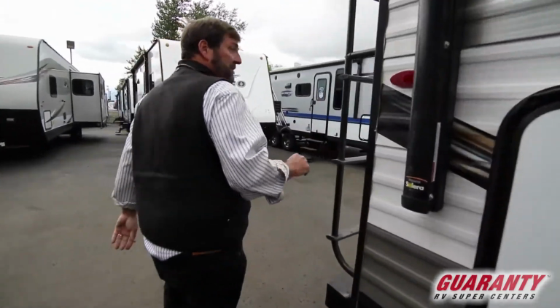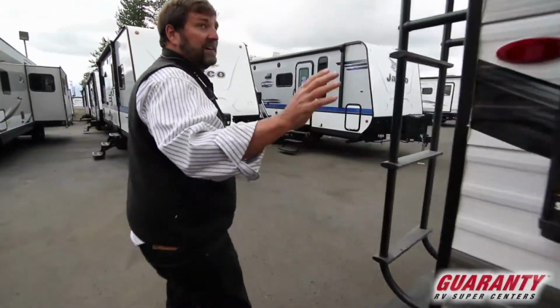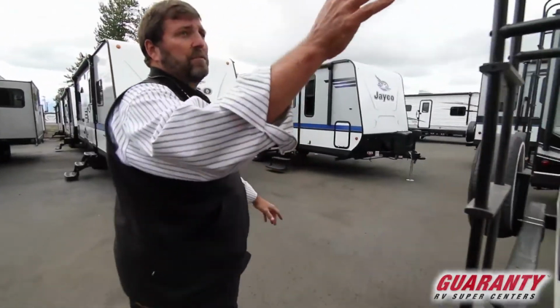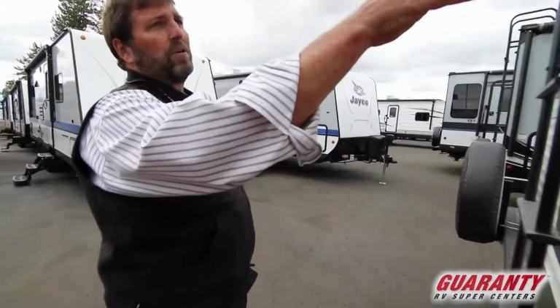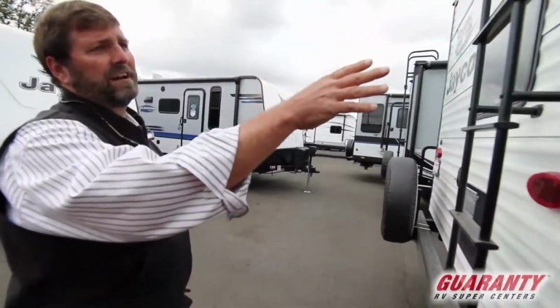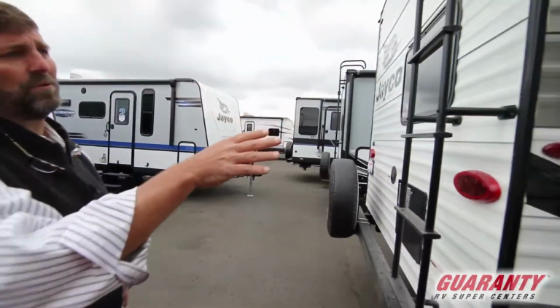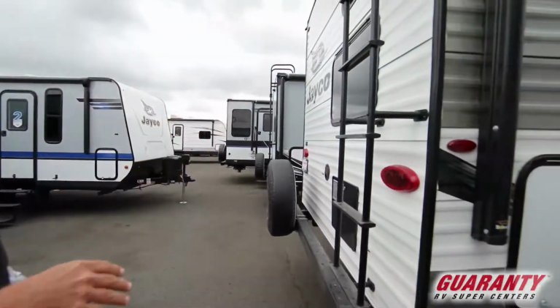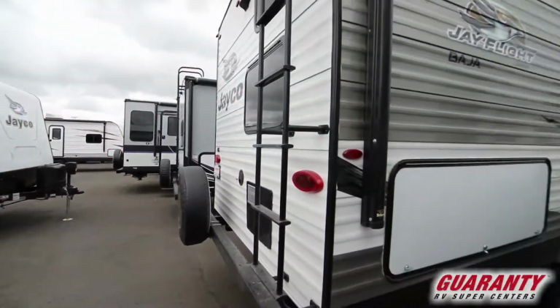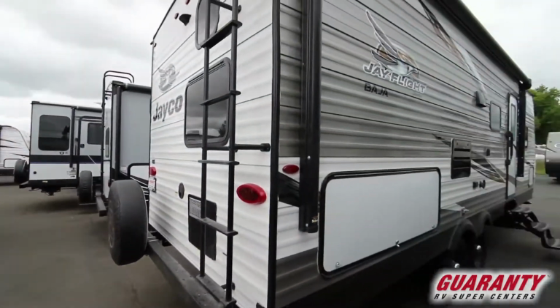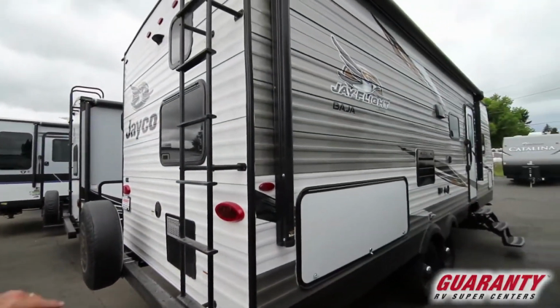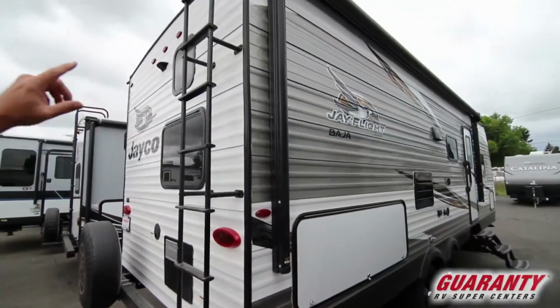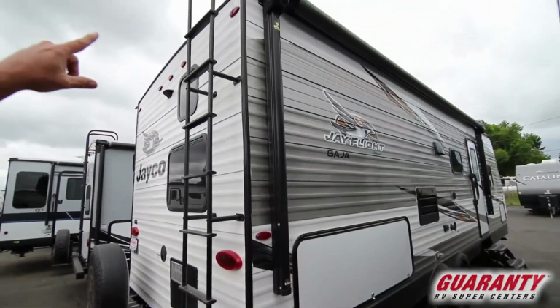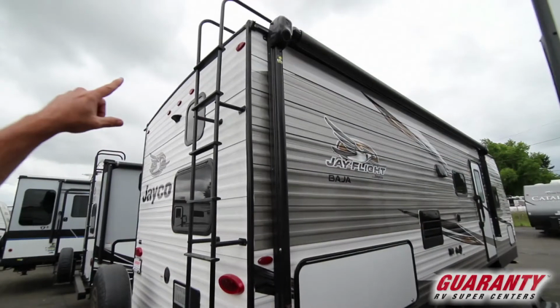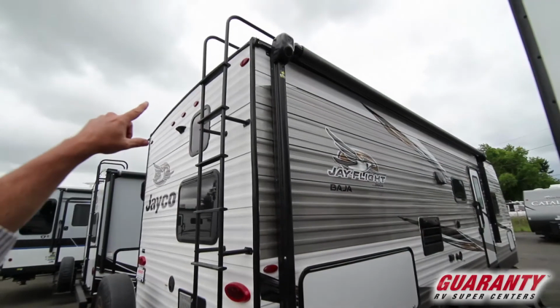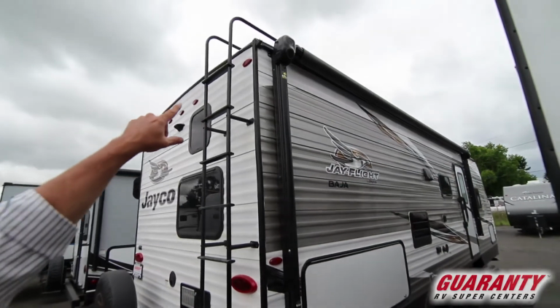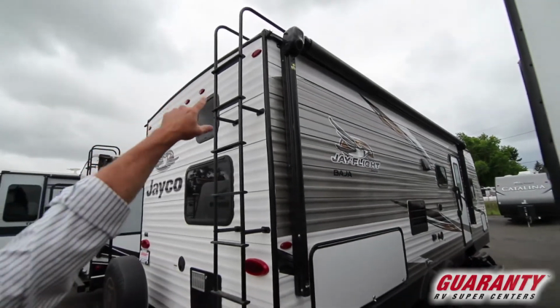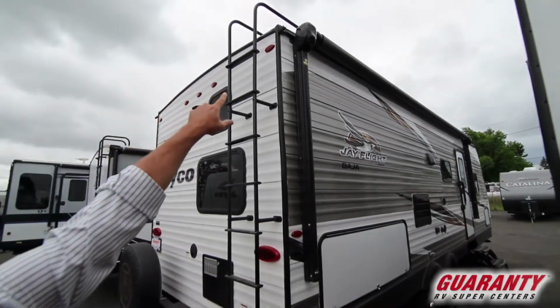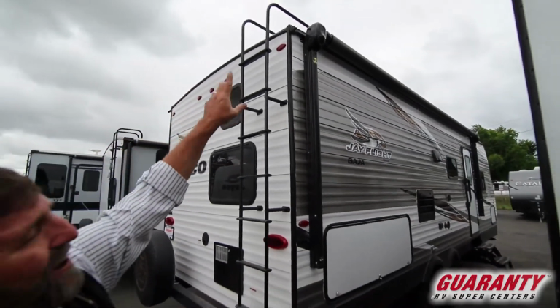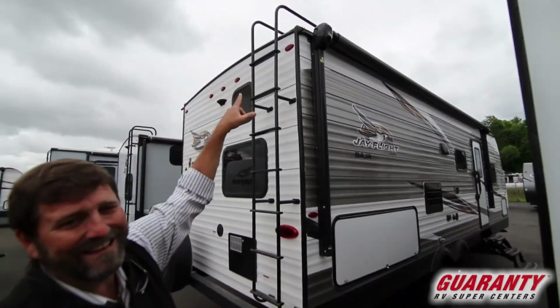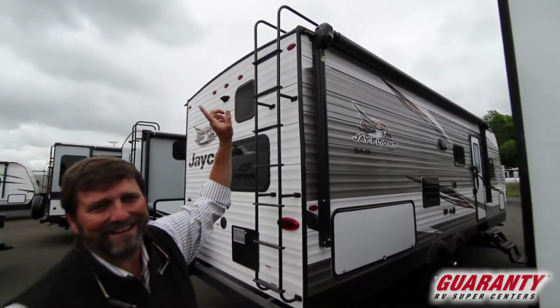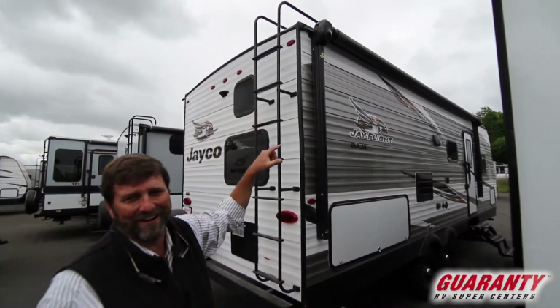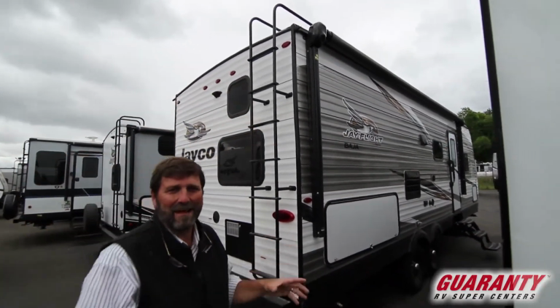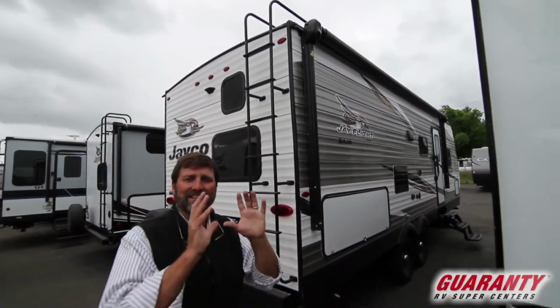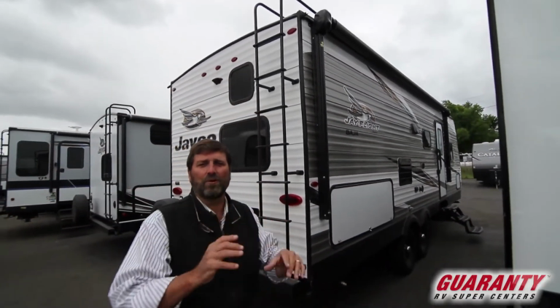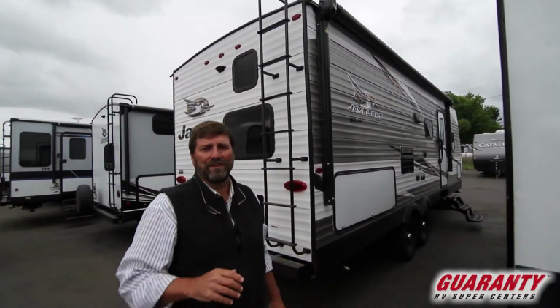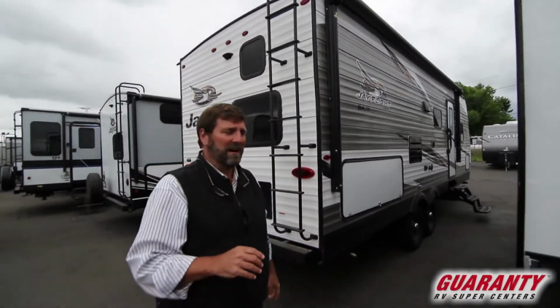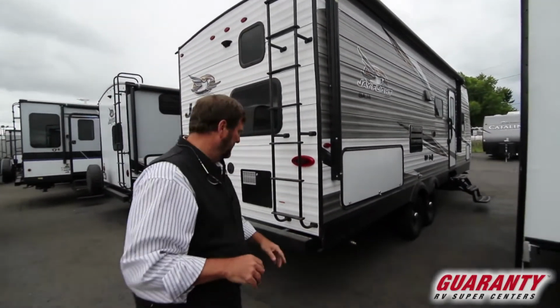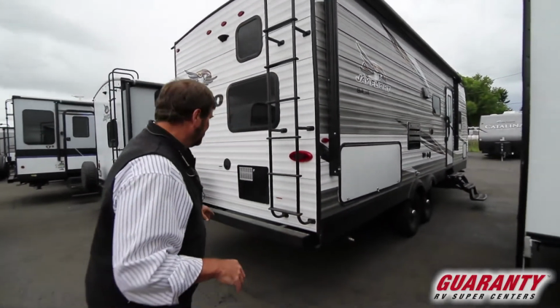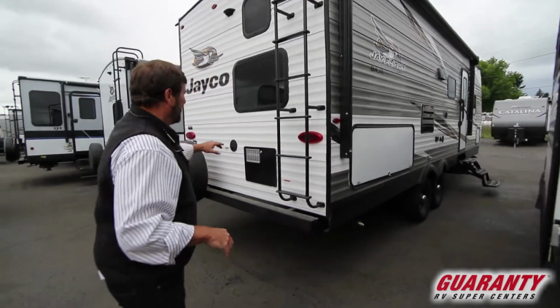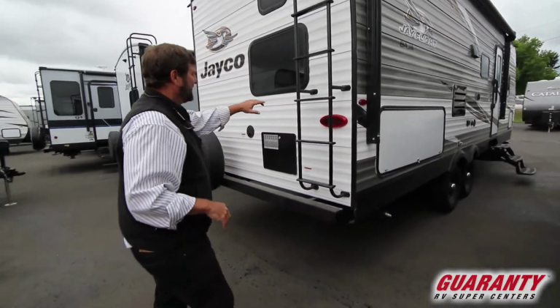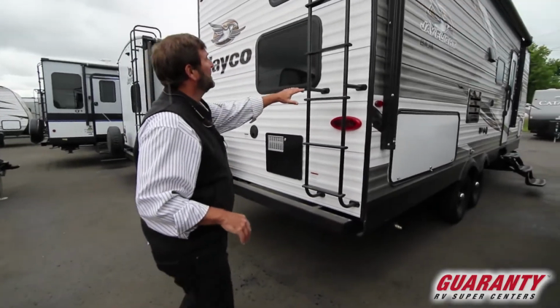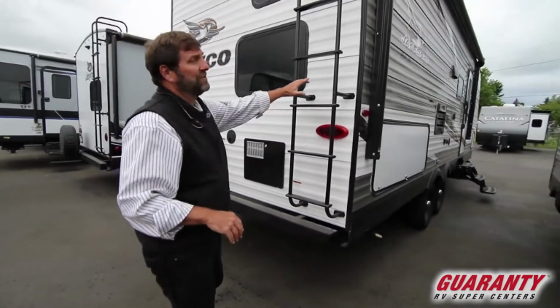It does have a power awning — I don't want to forget that — and they actually designed this one so the speakers are in the awning, which means fewer holes in the body. I like this a lot.